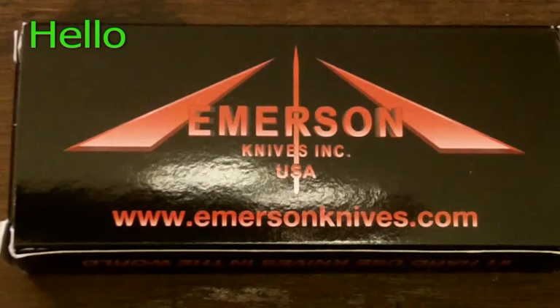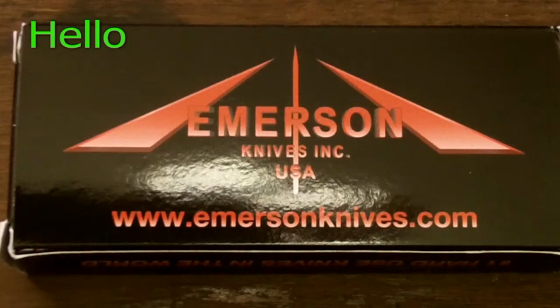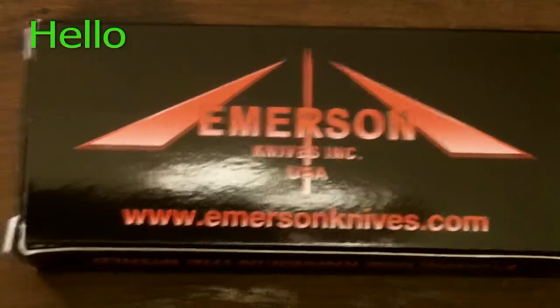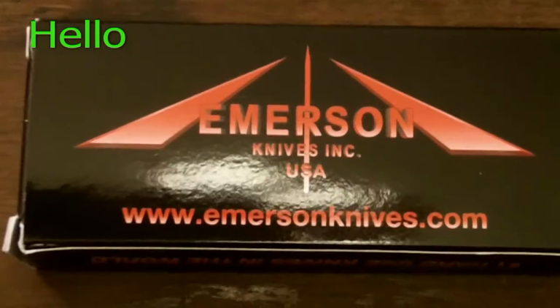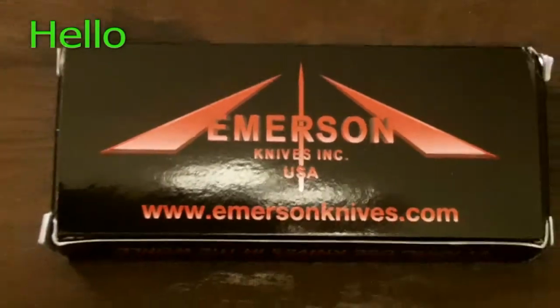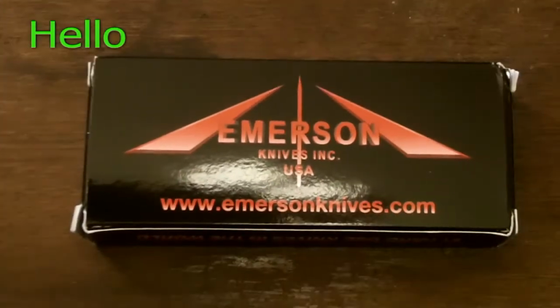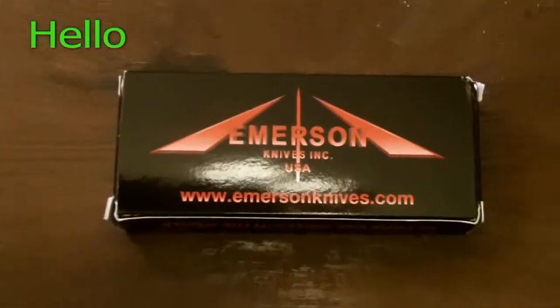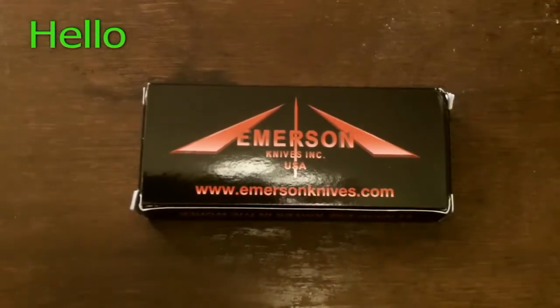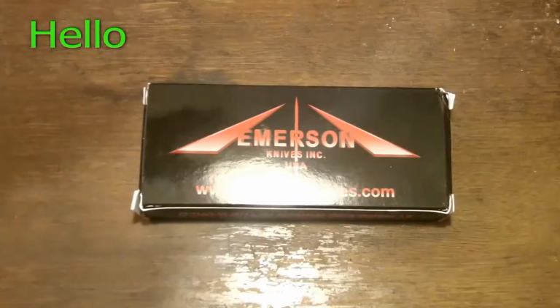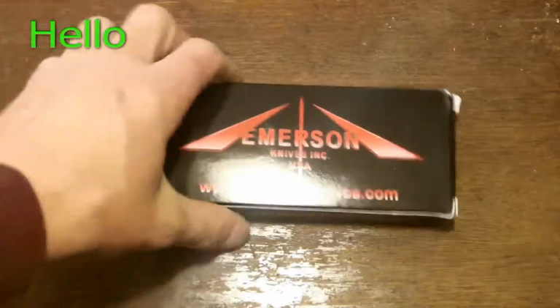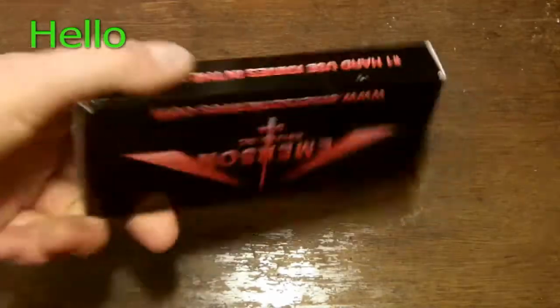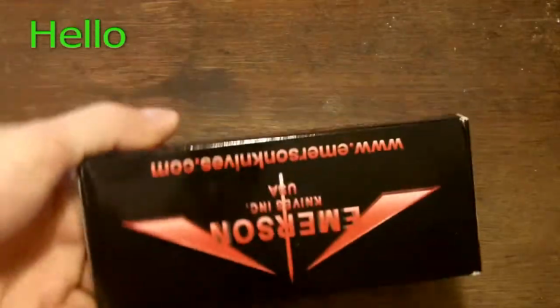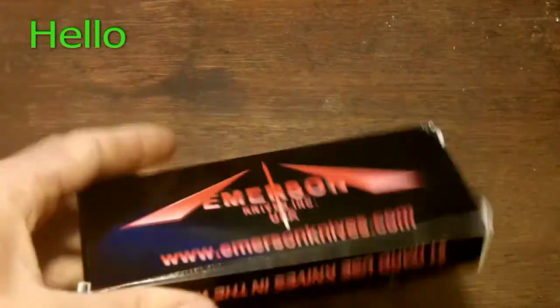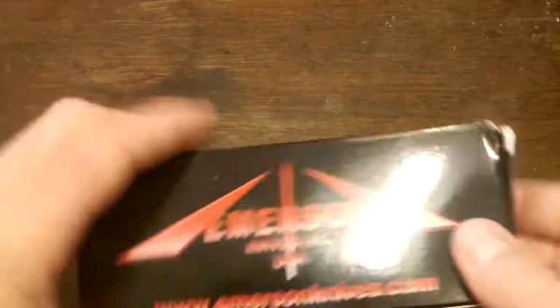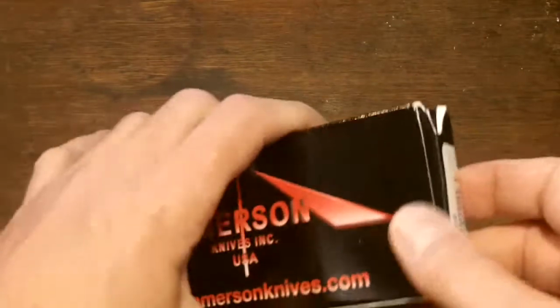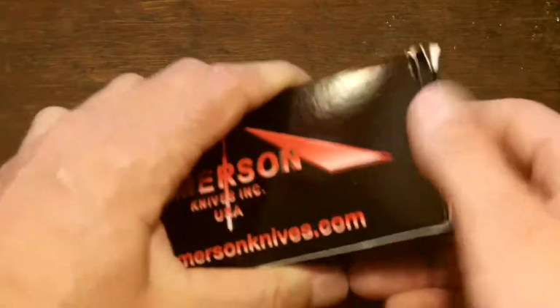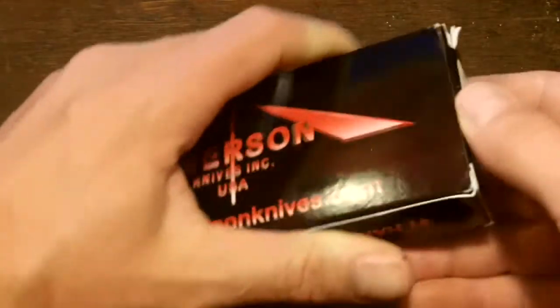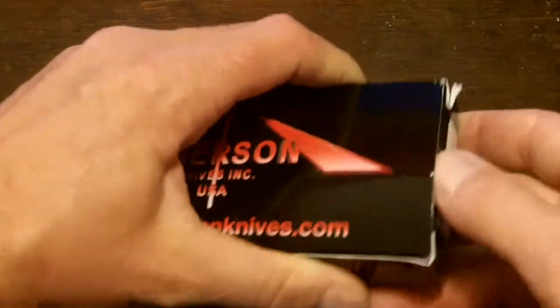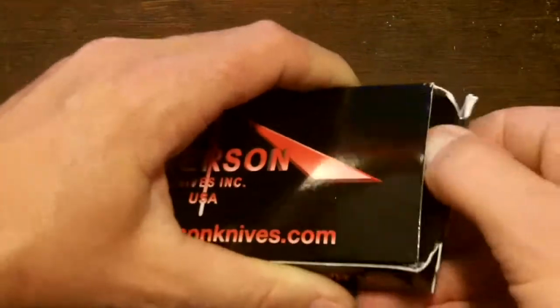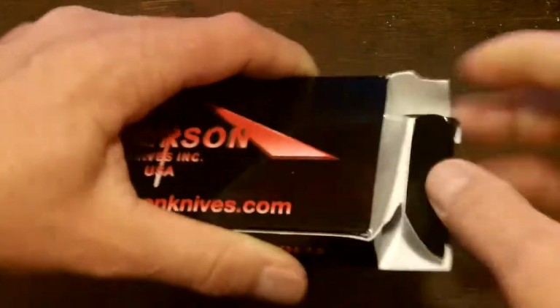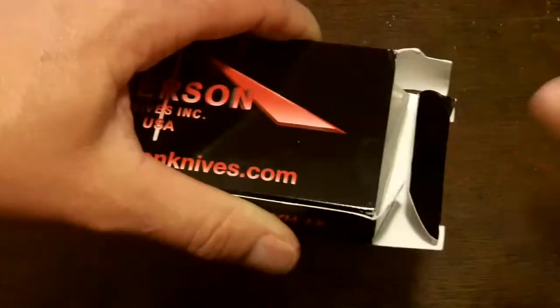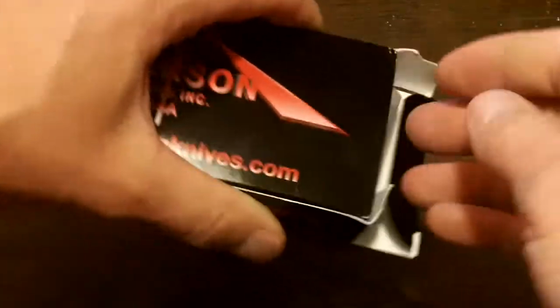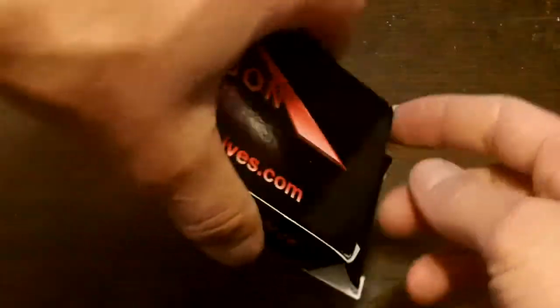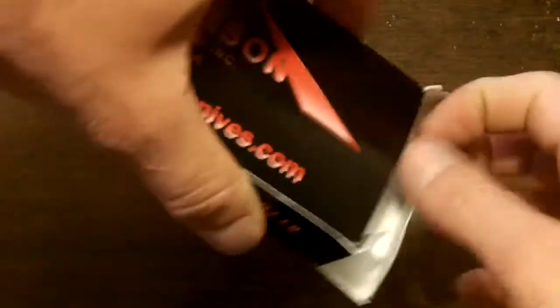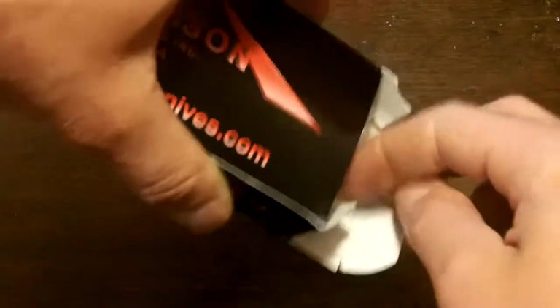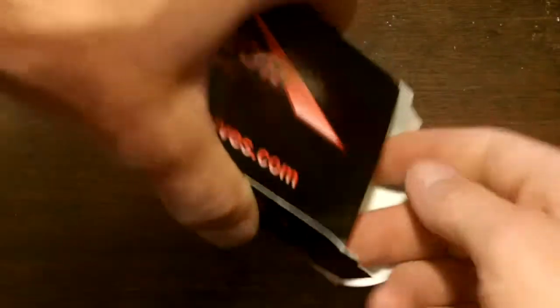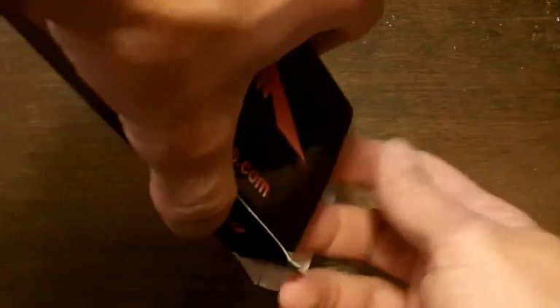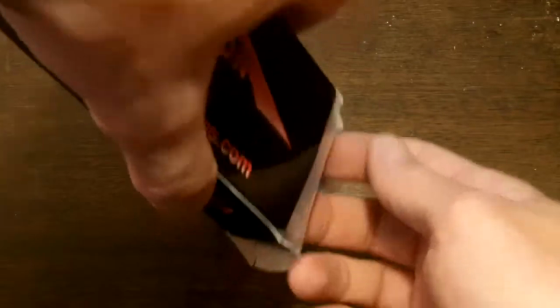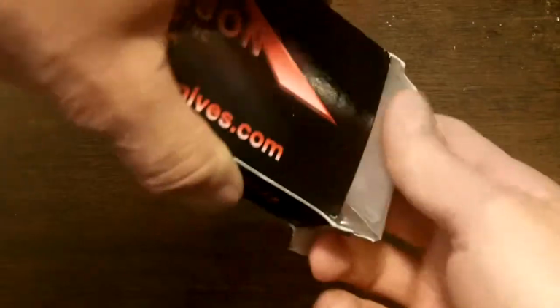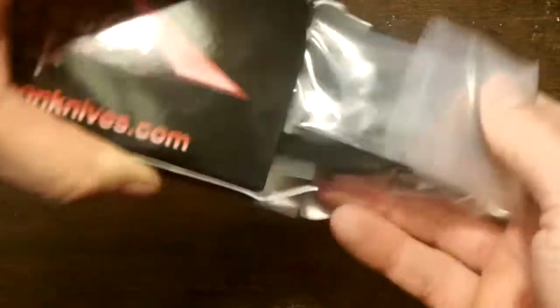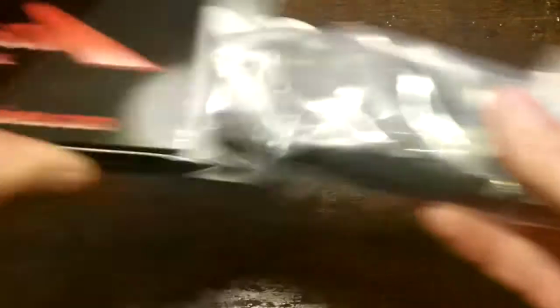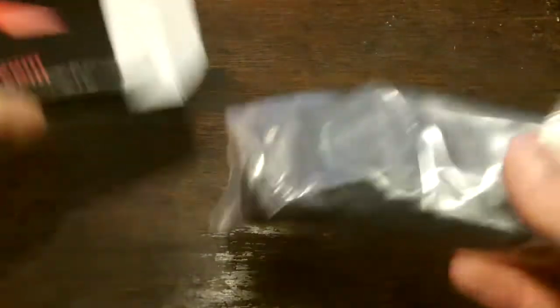Hello YouTubers, this is Murr171 and I'm bringing you my new carry knife. It's the Emerson Super Commander. This knife, before I really get into it, this knife is basically the Emerson Commander but bigger.